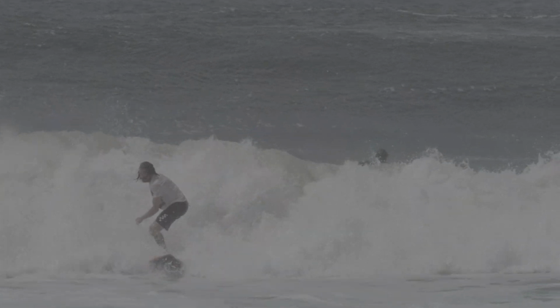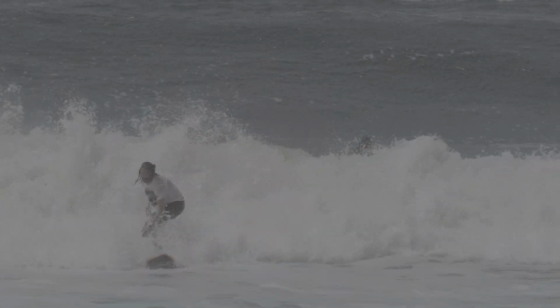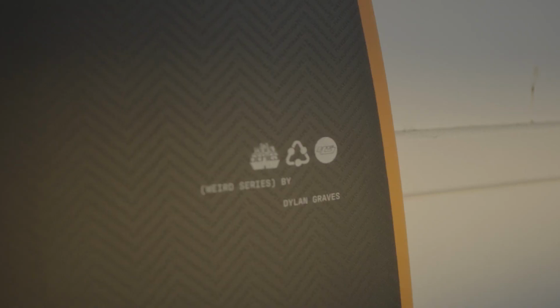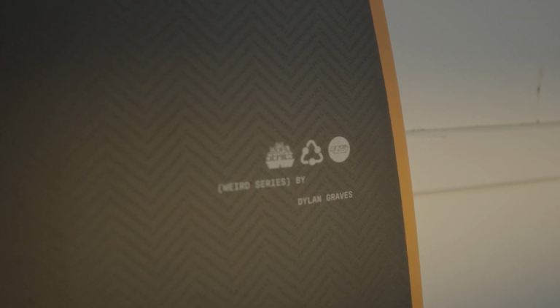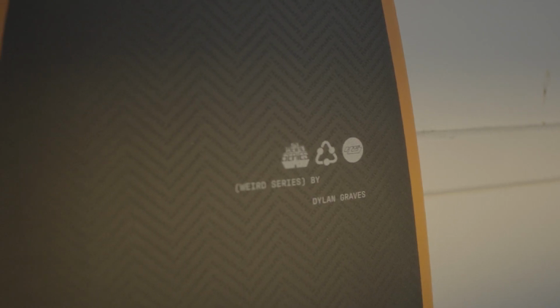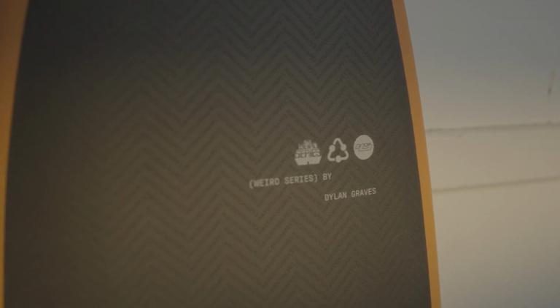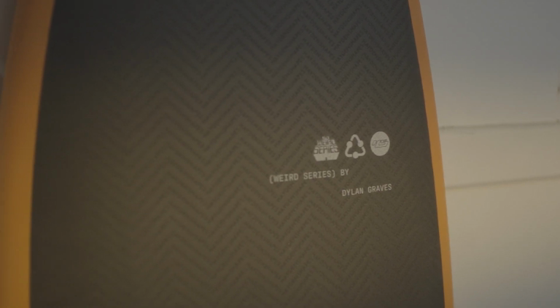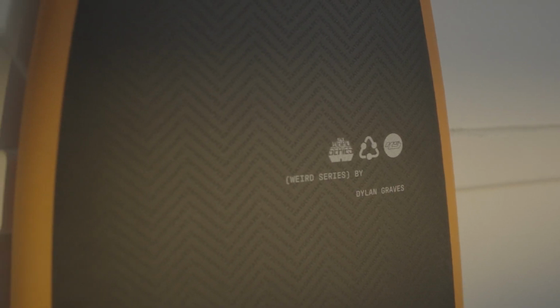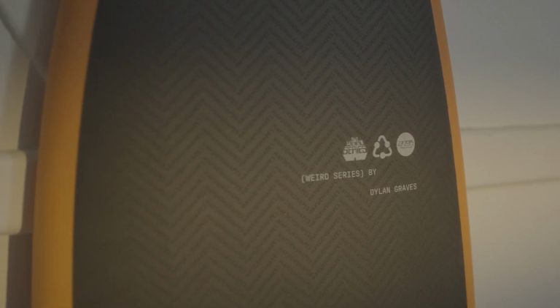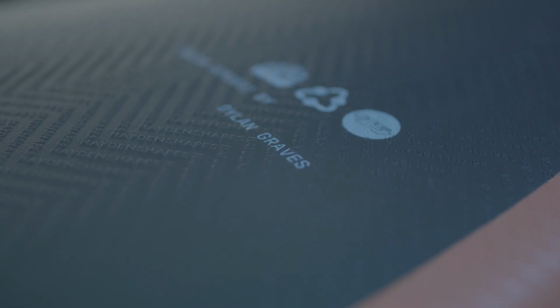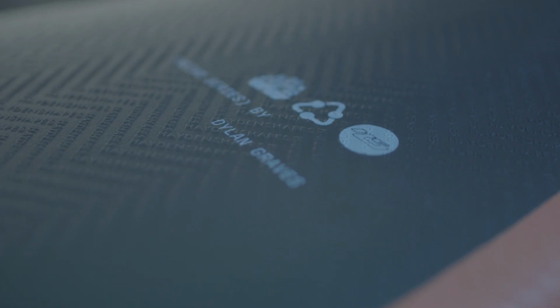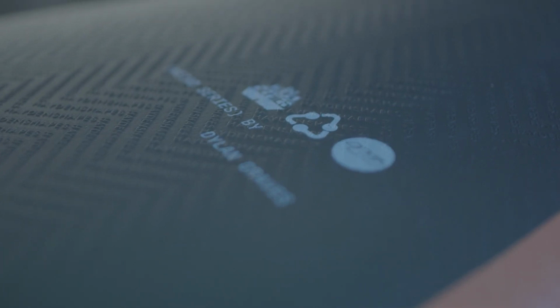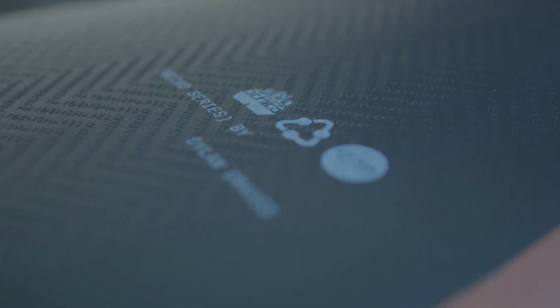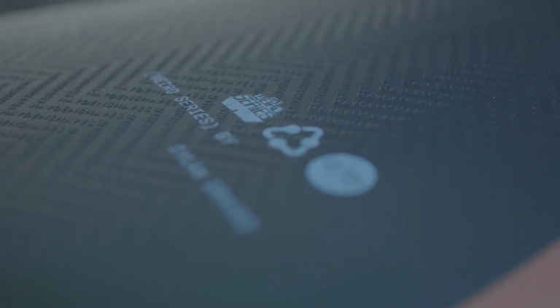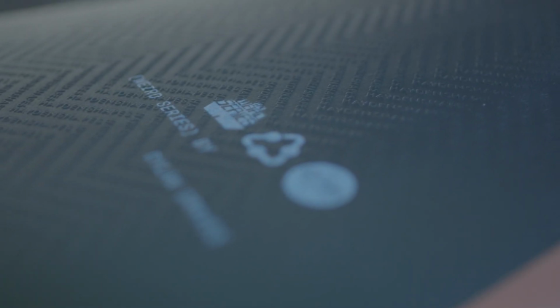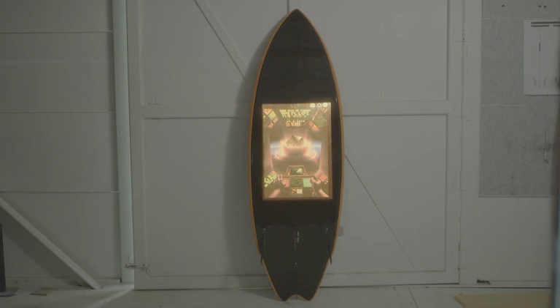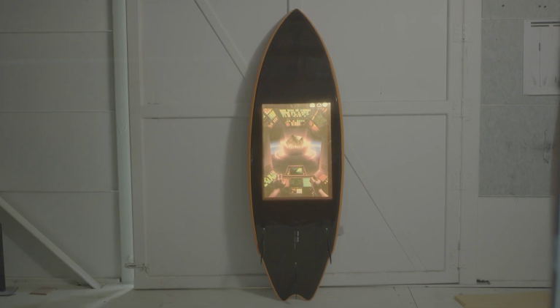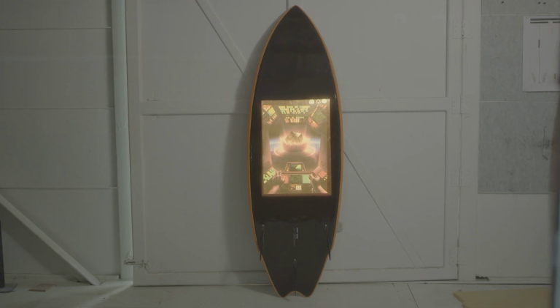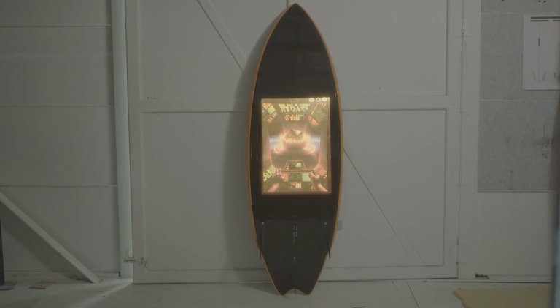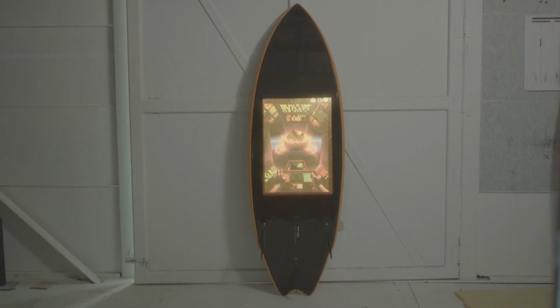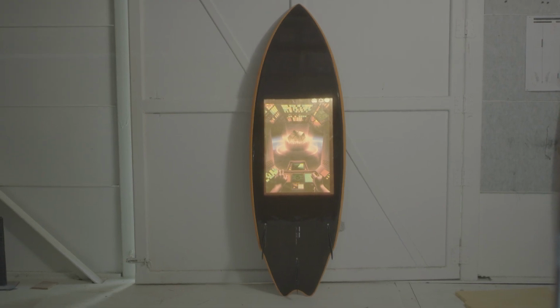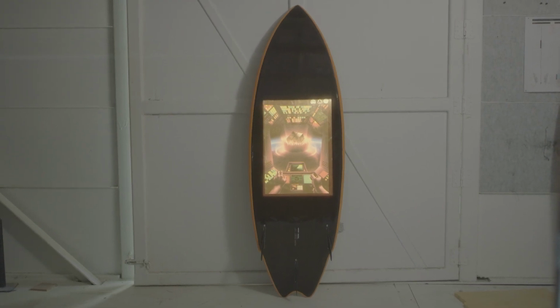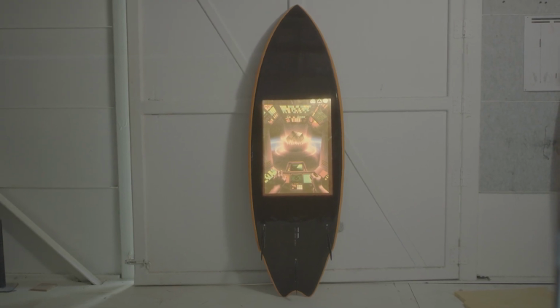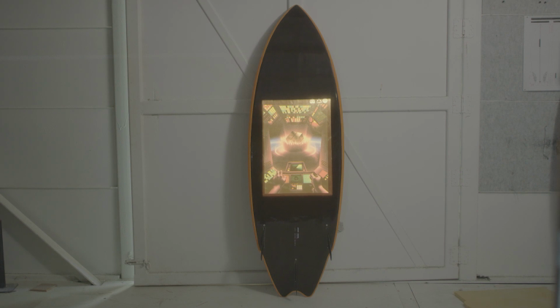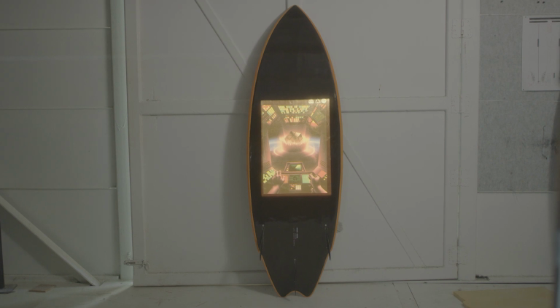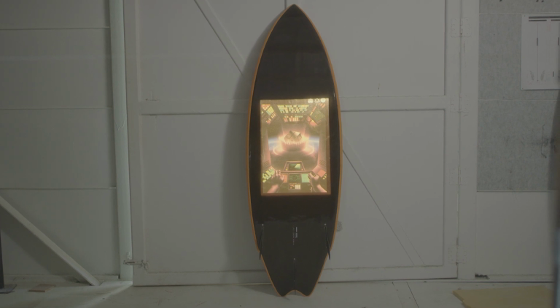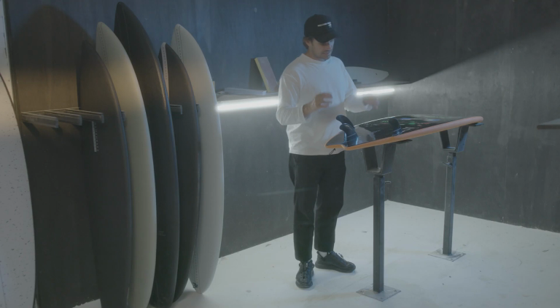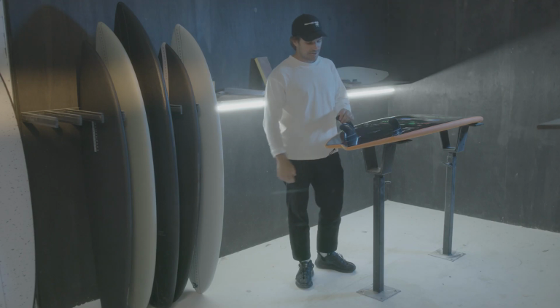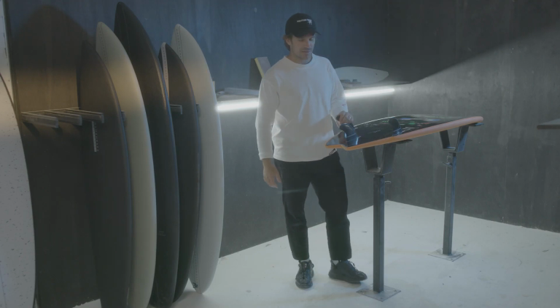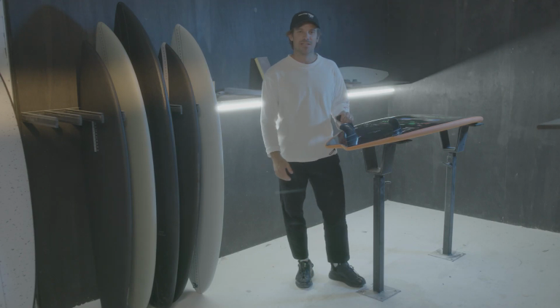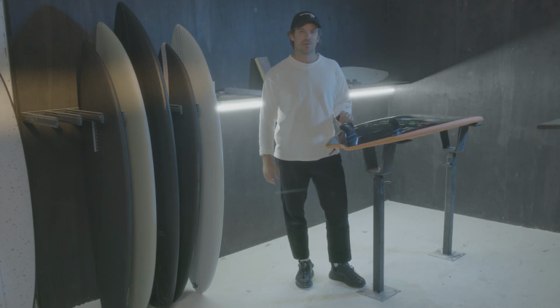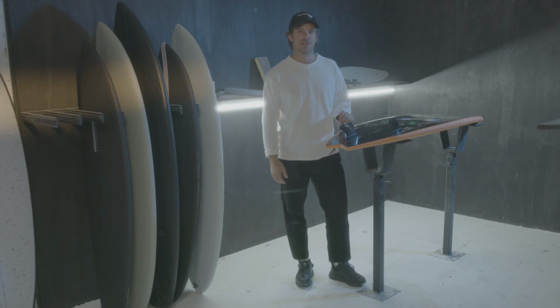You can ride river waves, you can ride boat wakes — you can pretty much surf this board in any type of way that you're going to find out there. It's a really fun board that Dylan designed with myself, and it's something that he takes on pretty much every trip he goes on.